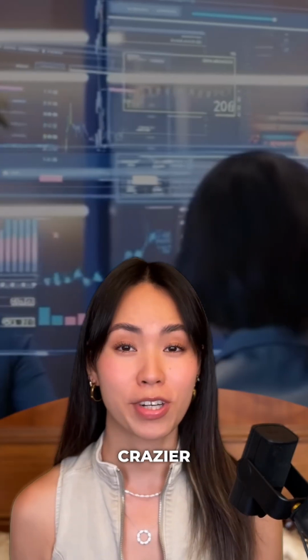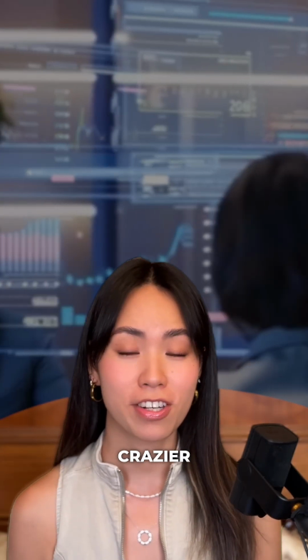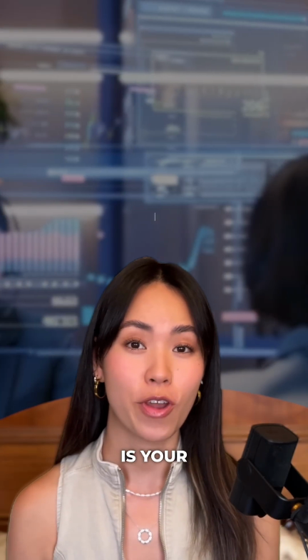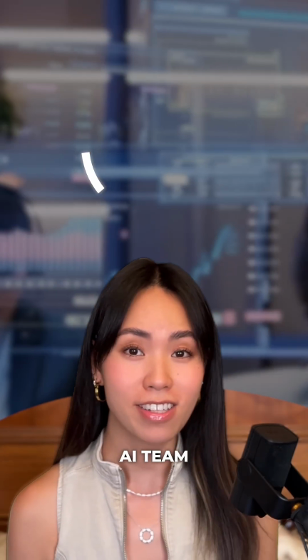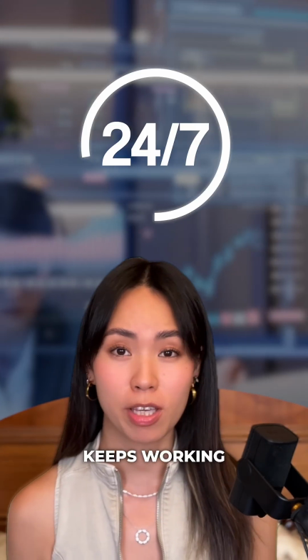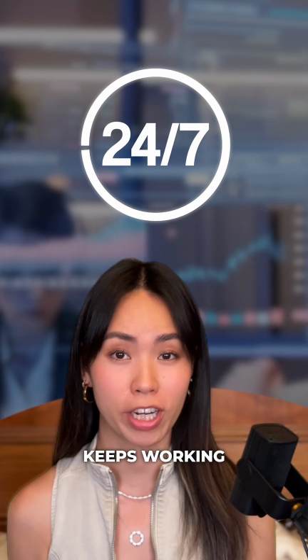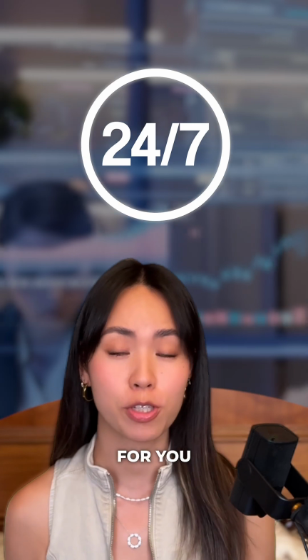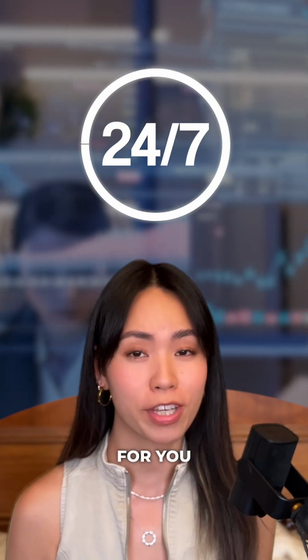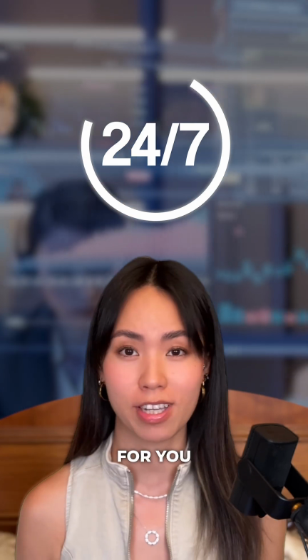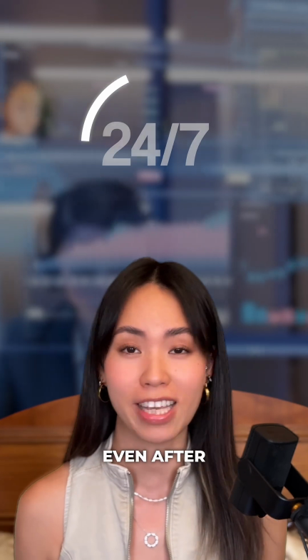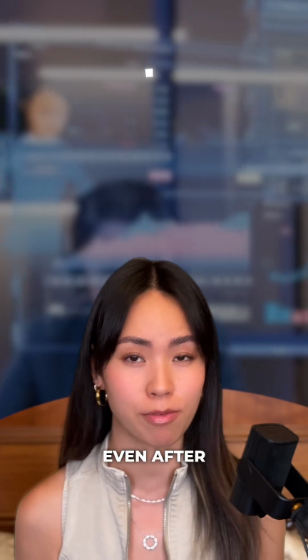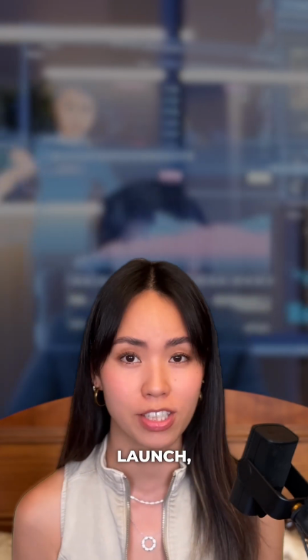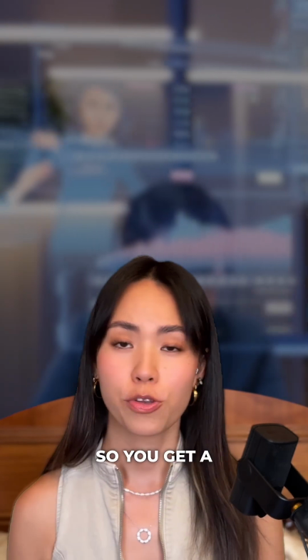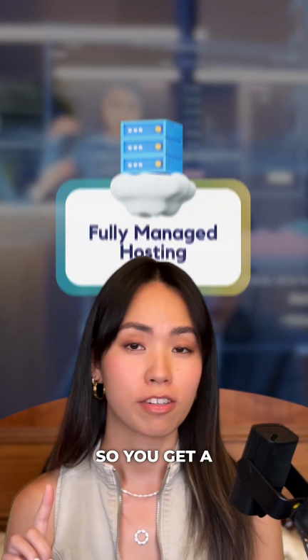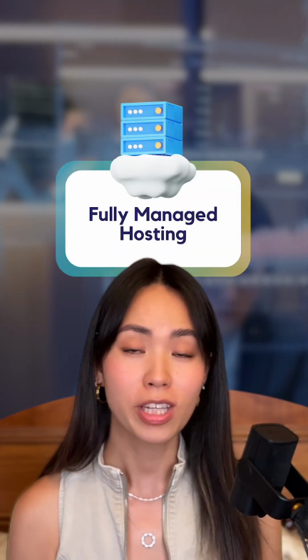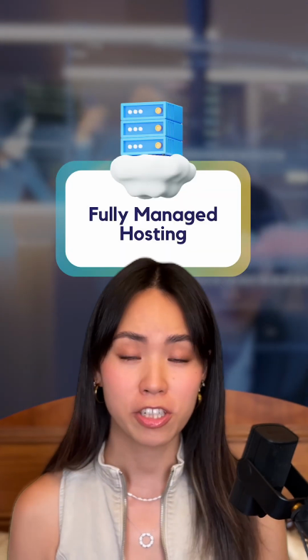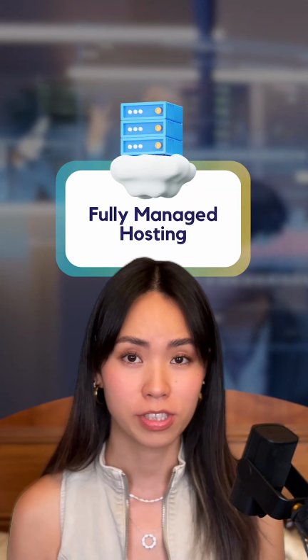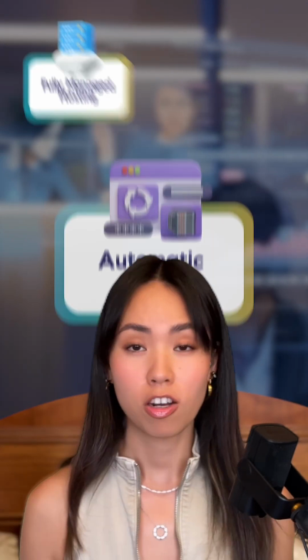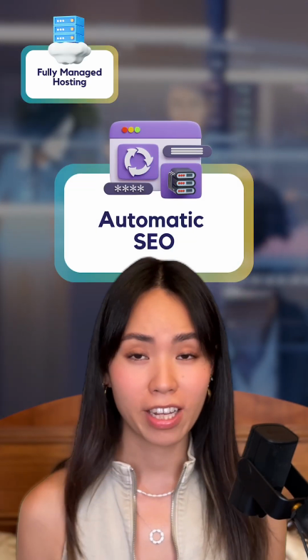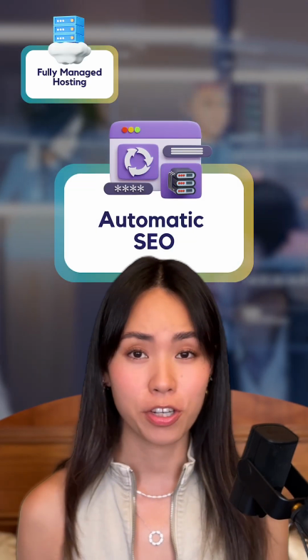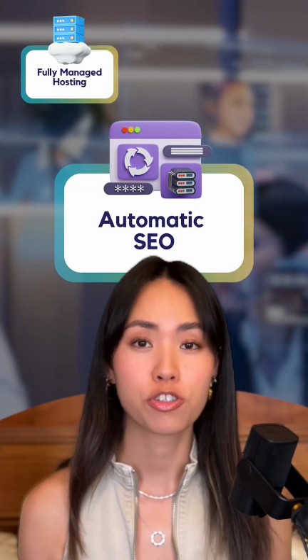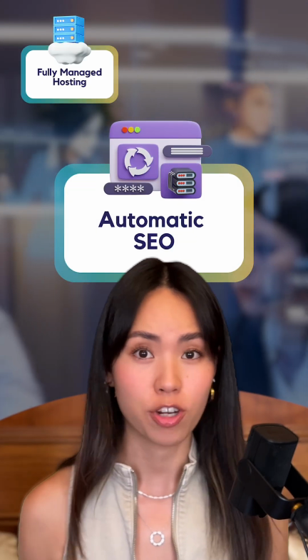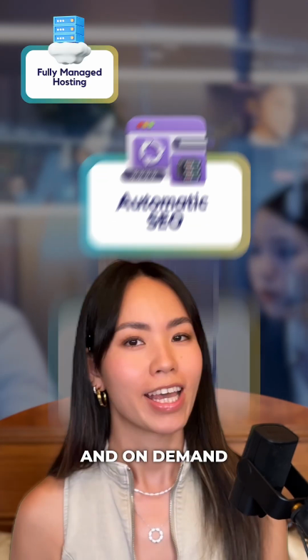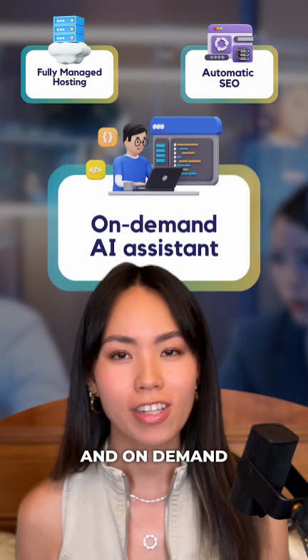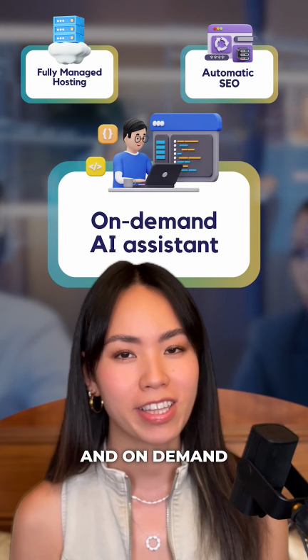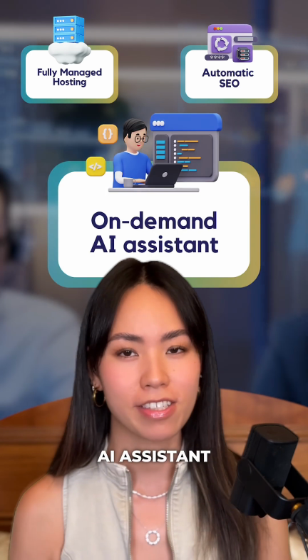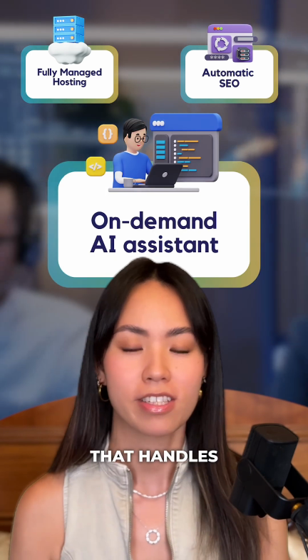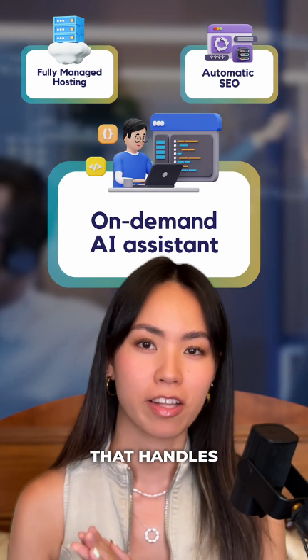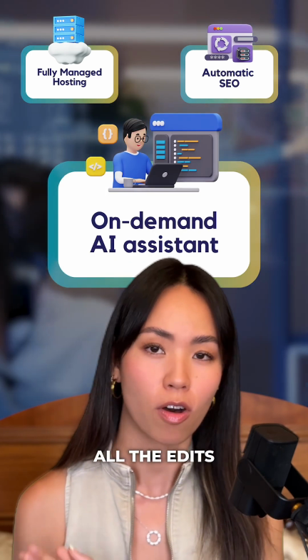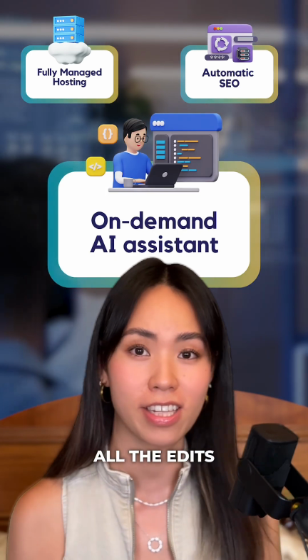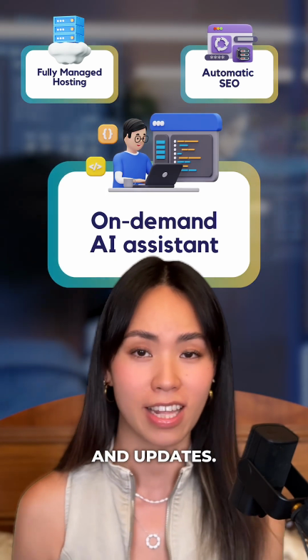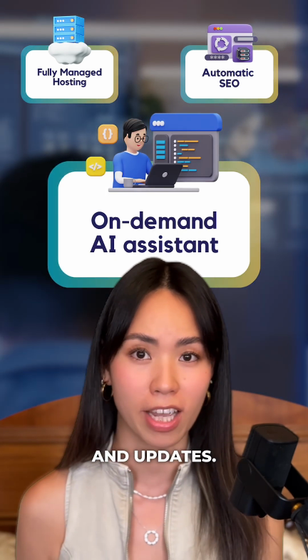What's crazier is your AI team keeps working for you 24/7, even after launch. So you get fully managed hosting, automatic SEO to drive traffic, and an on-demand AI system that handles all the edits and updates.